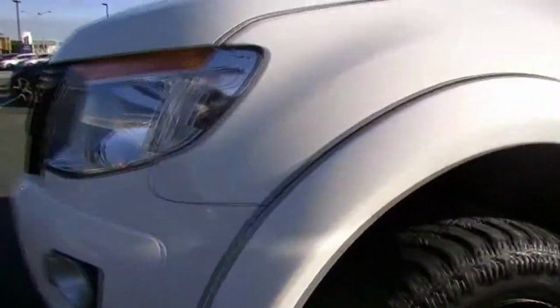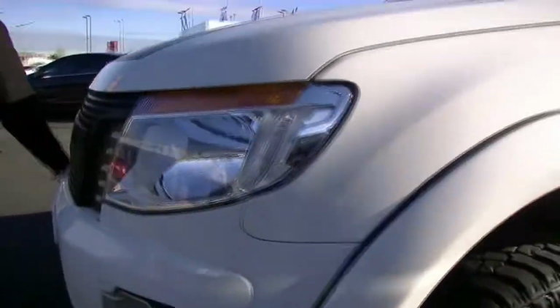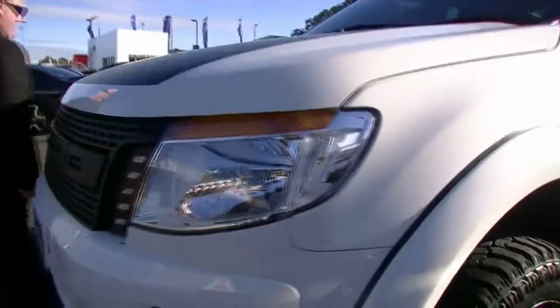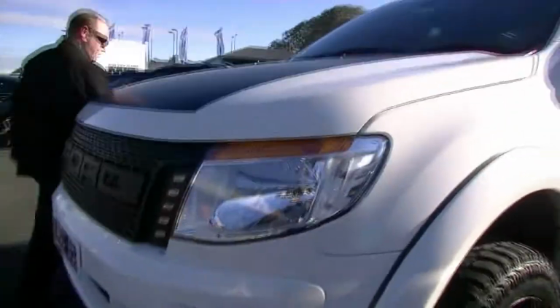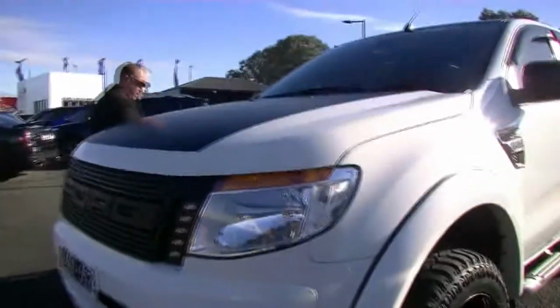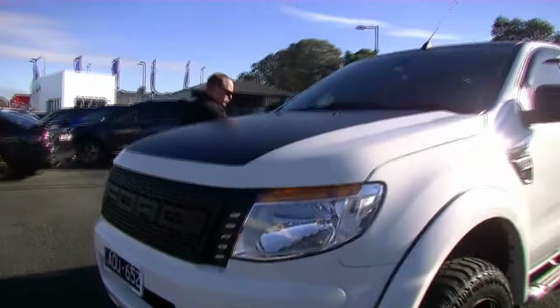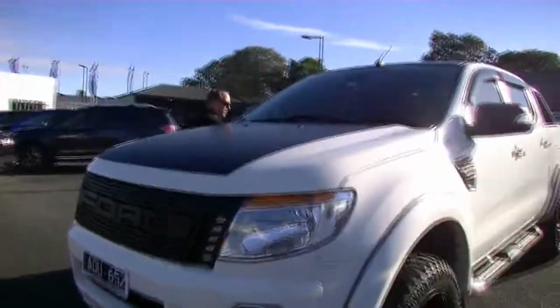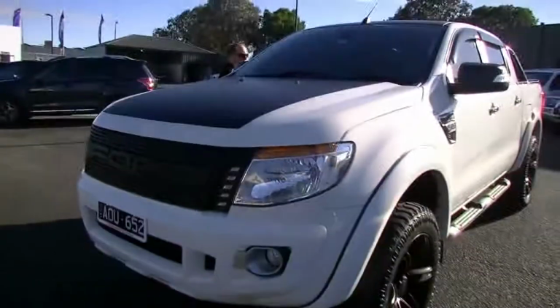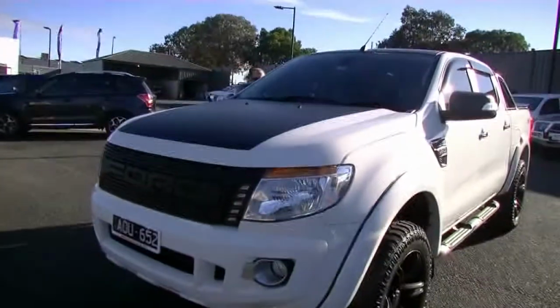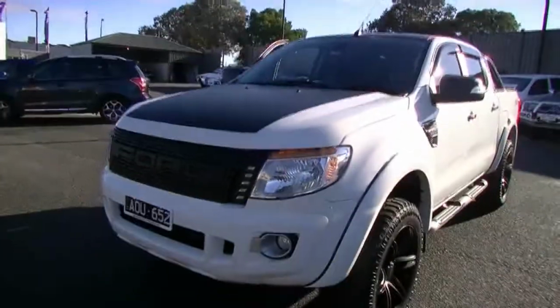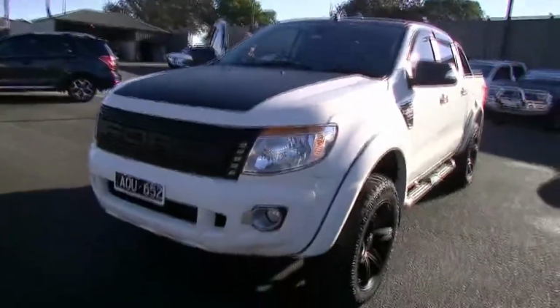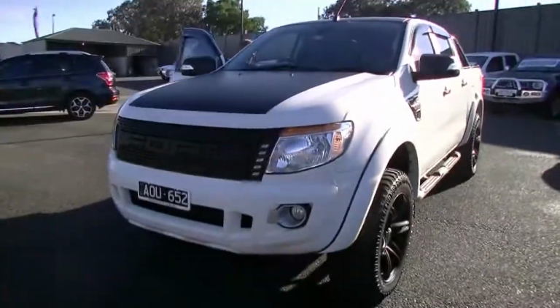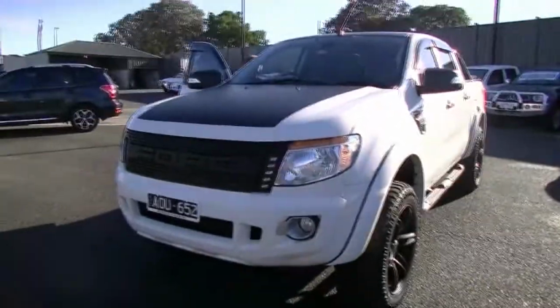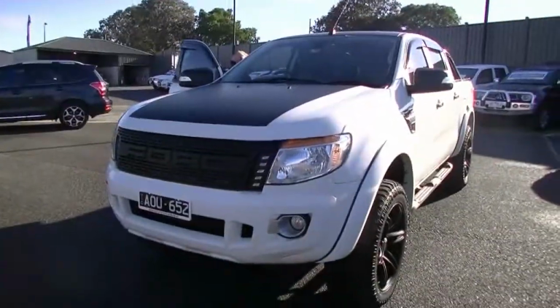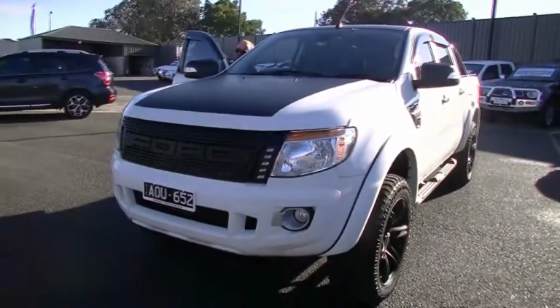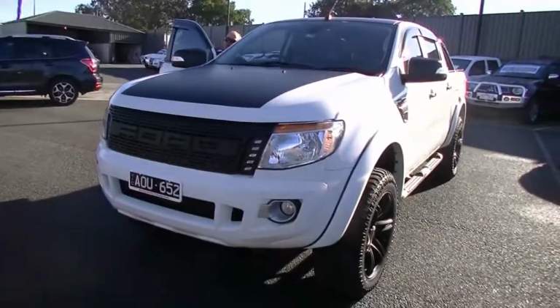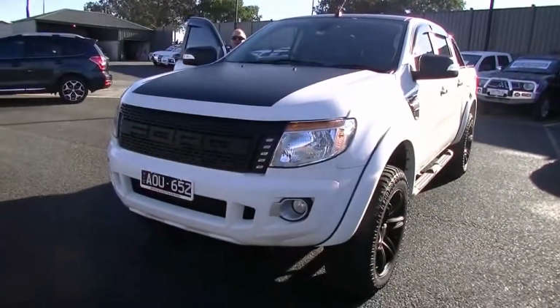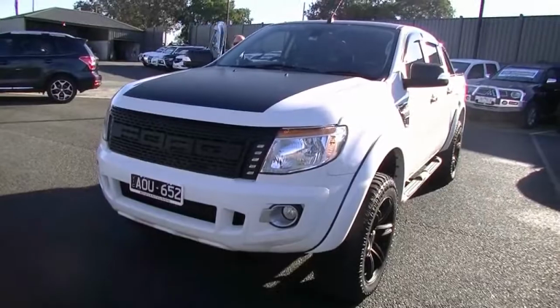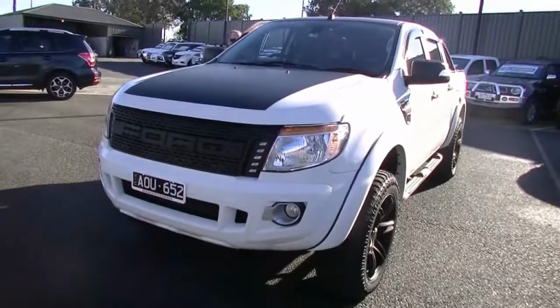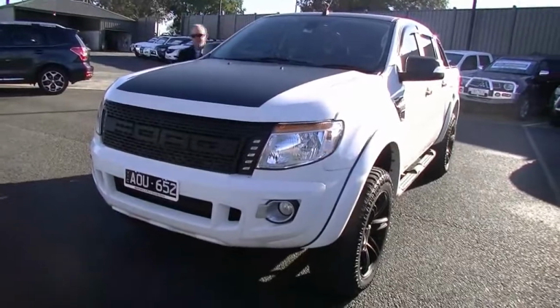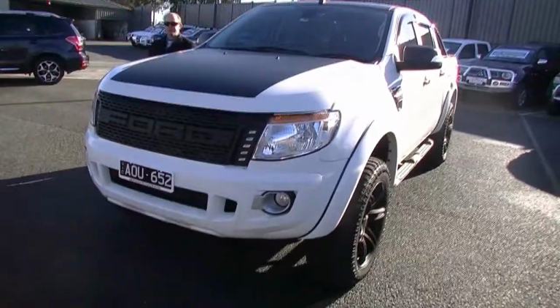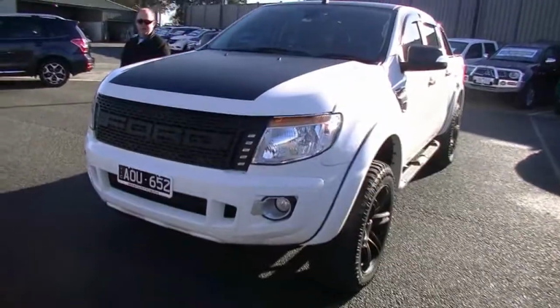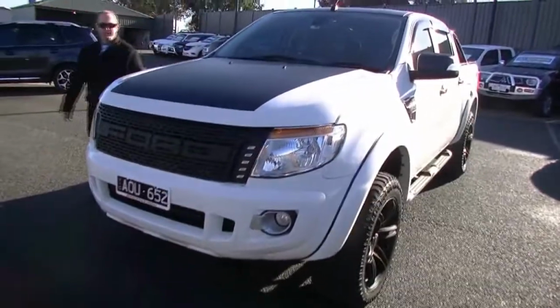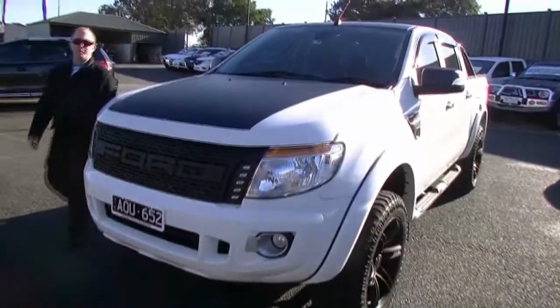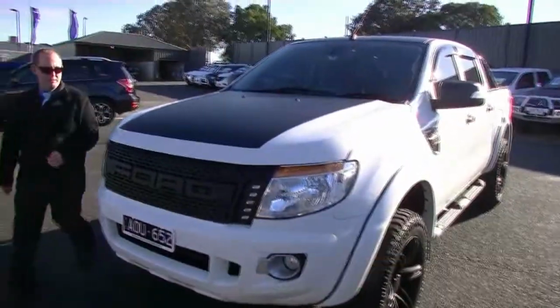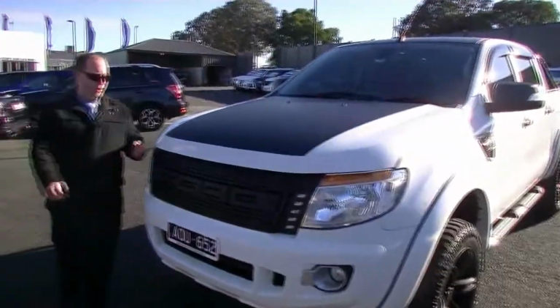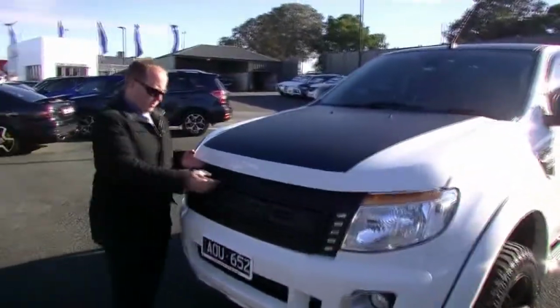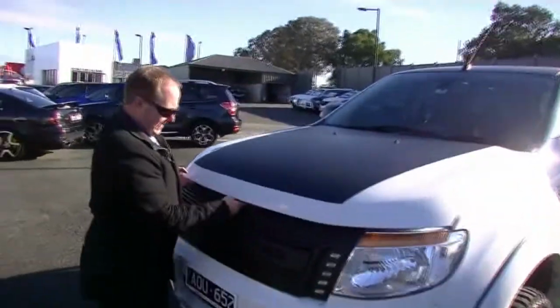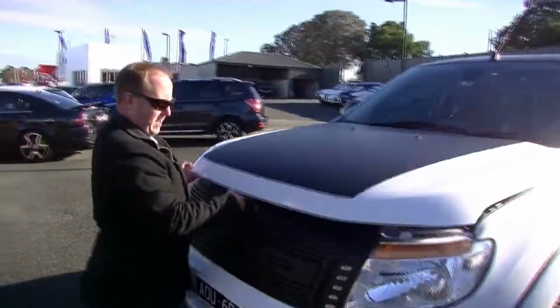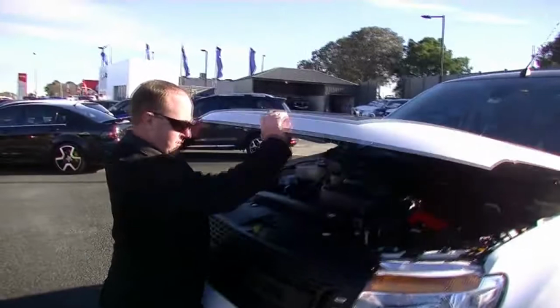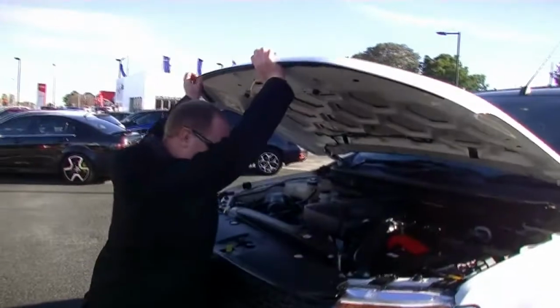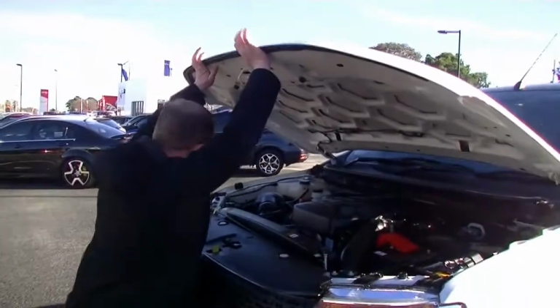Now I'm going to go around and pop the bonnet here and we'll show you our five cylinder turbo diesel engine. This will be a little bit of a tough one because I'm short — getting this up all the way — I do have to go on my tippy toes.